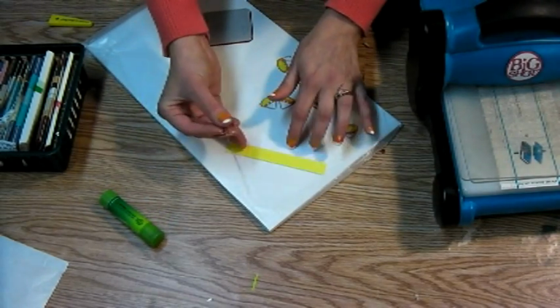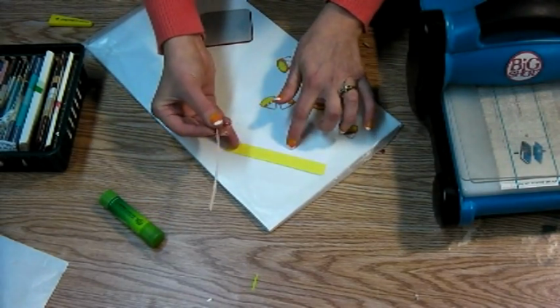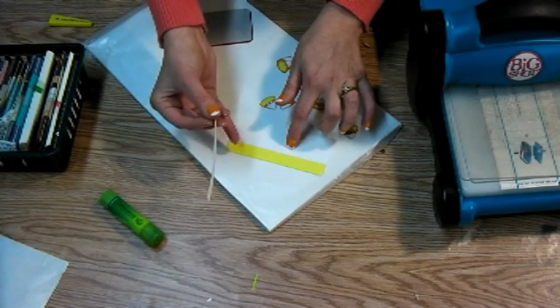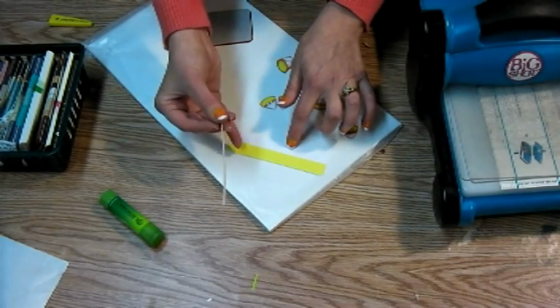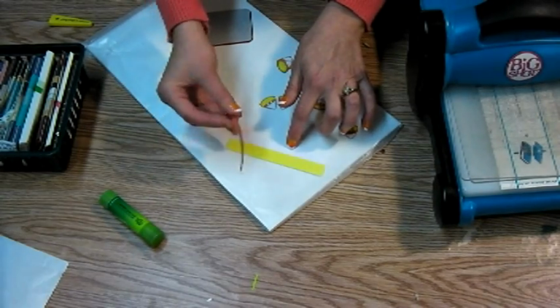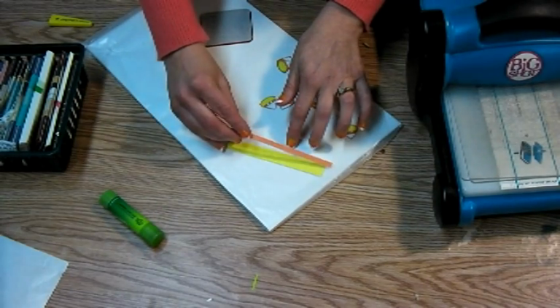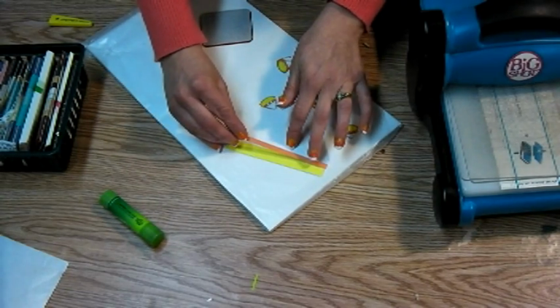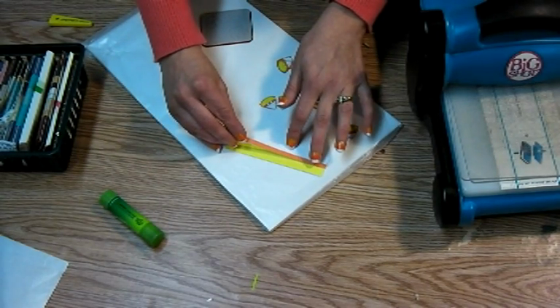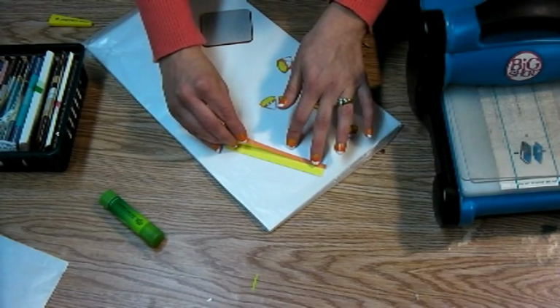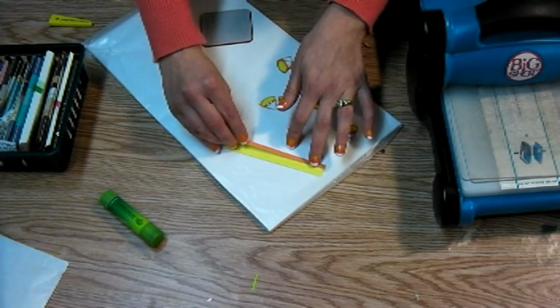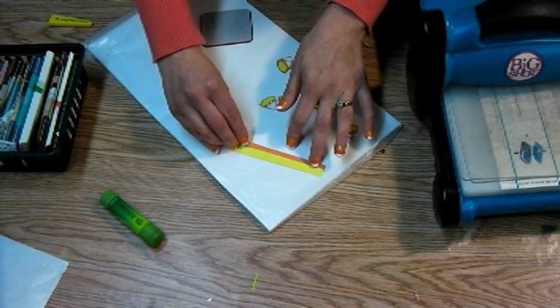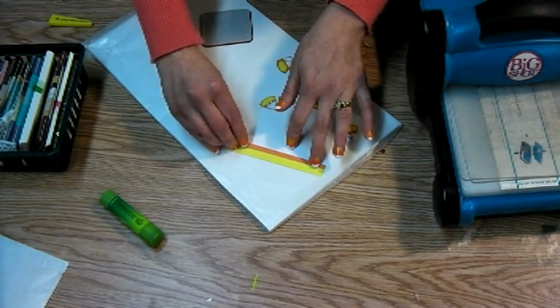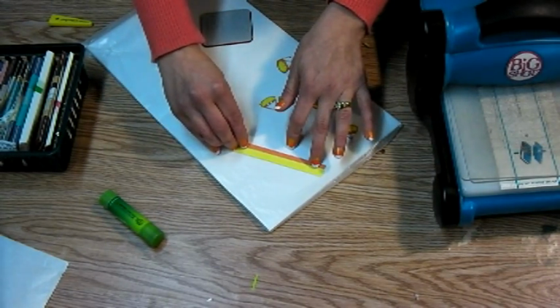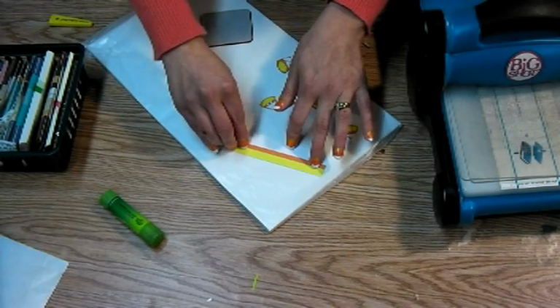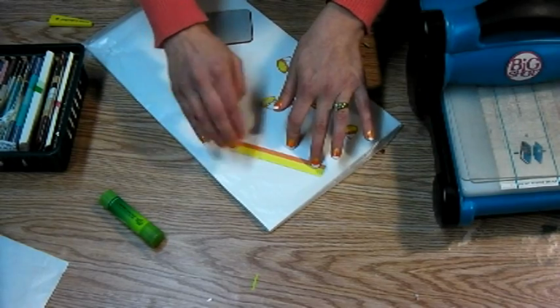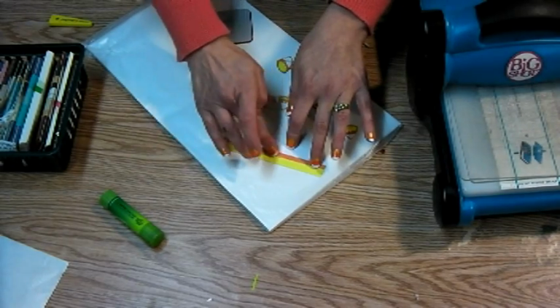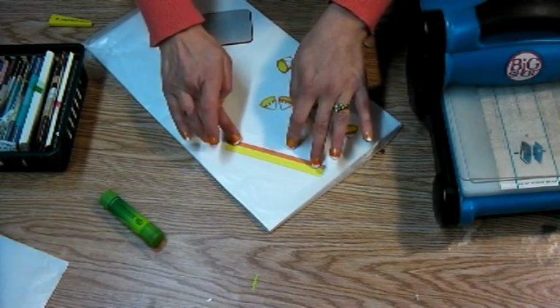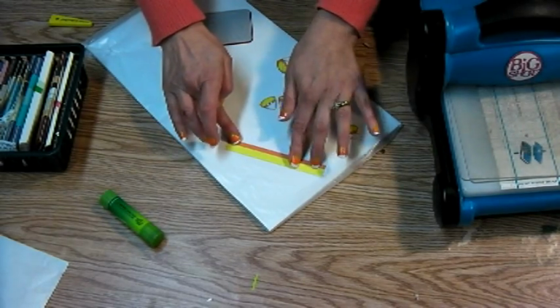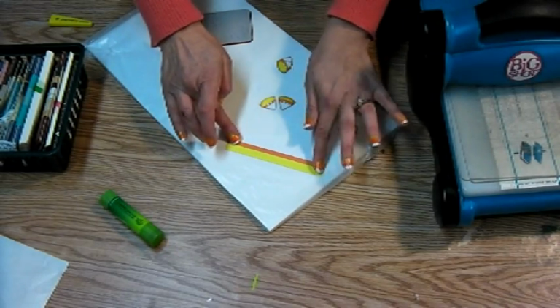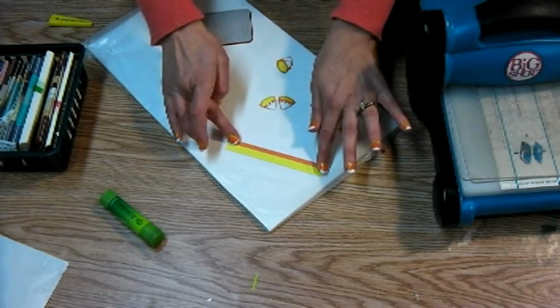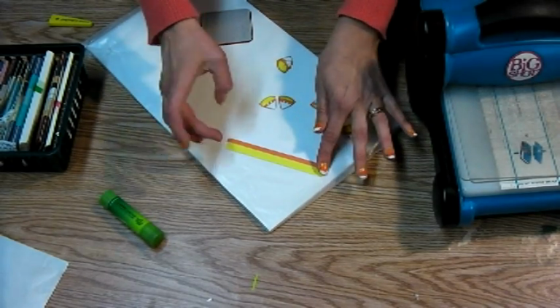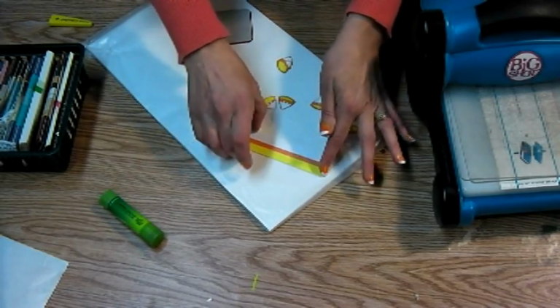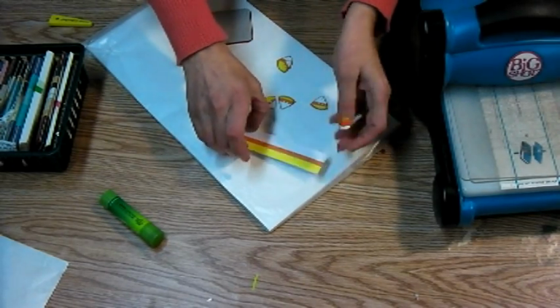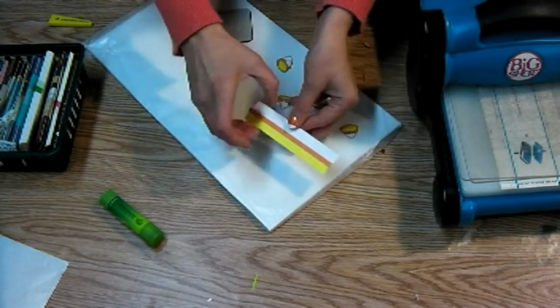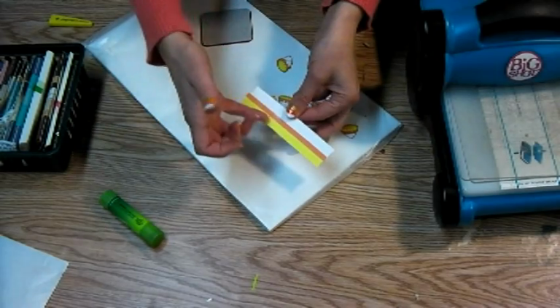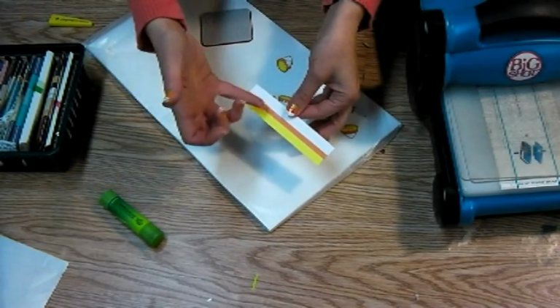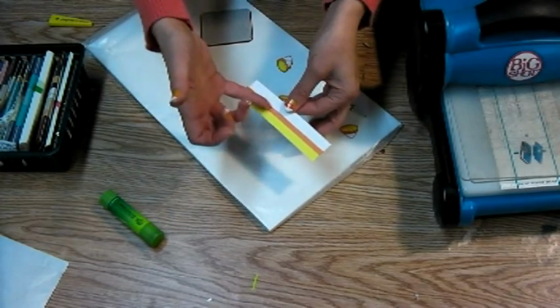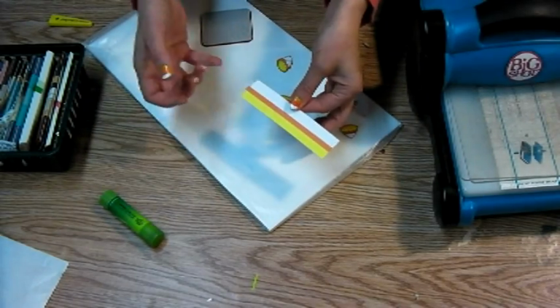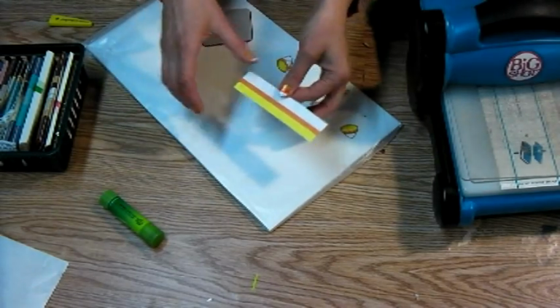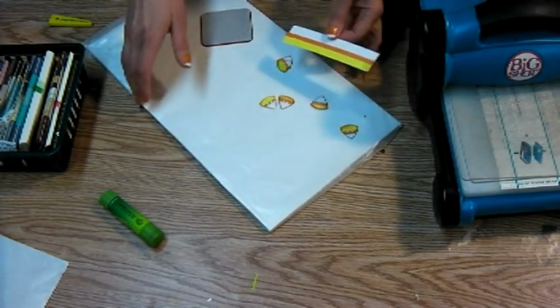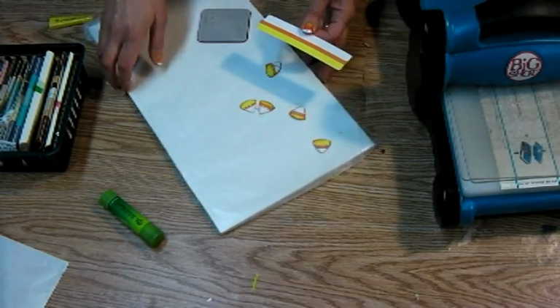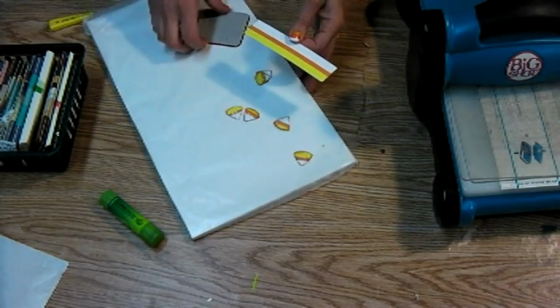I've glued the yellow right over the white and now I'm going to glue the orange right over the yellow. Now this is a little bit thicker than standard cardstock because you've got a cardstock base, then a cardstock strip of yellow, and then the orange is patterned paper so it's going to be a little bit thicker.